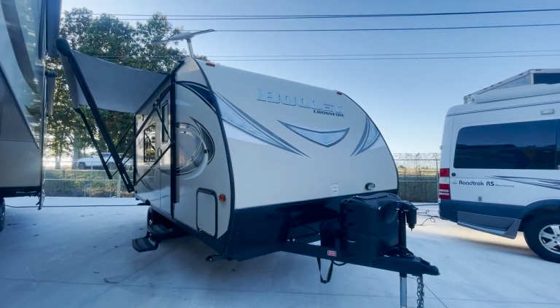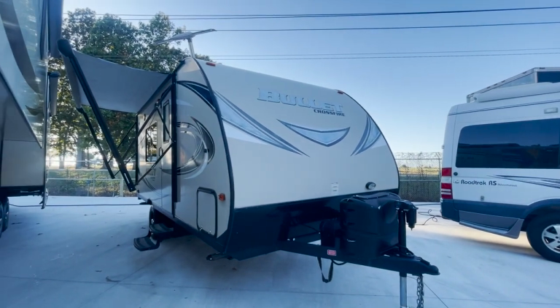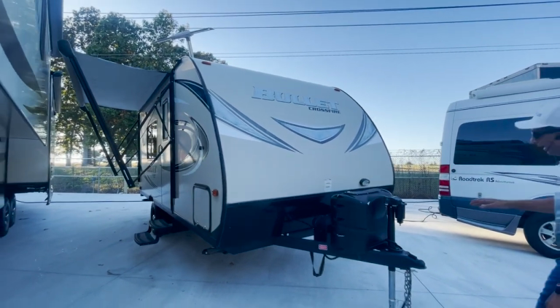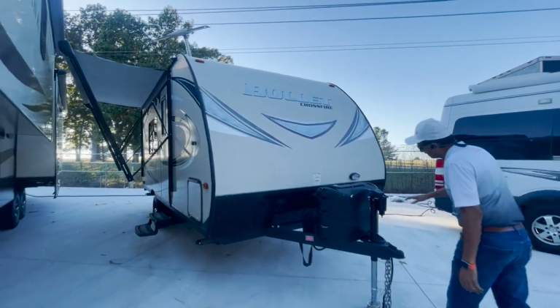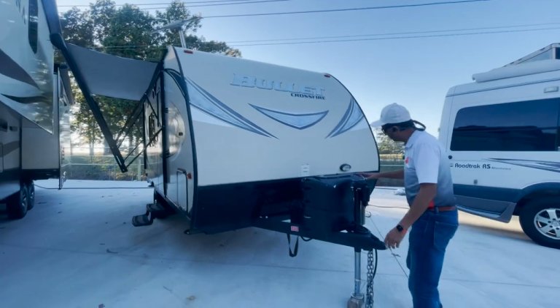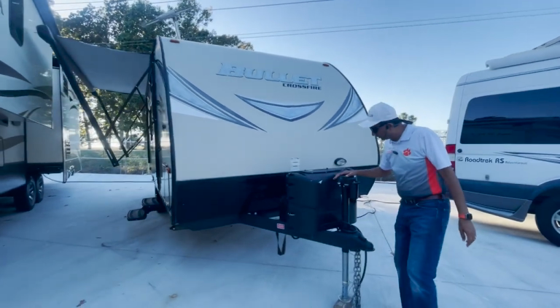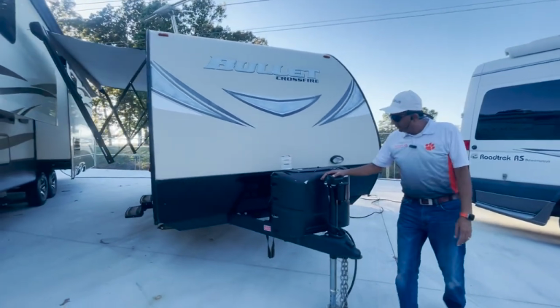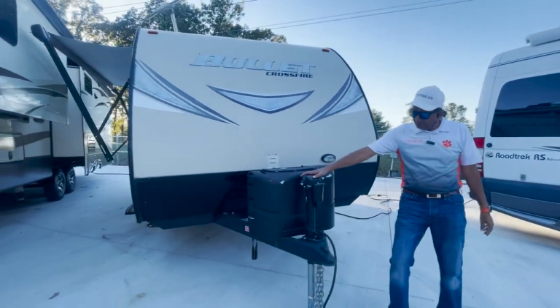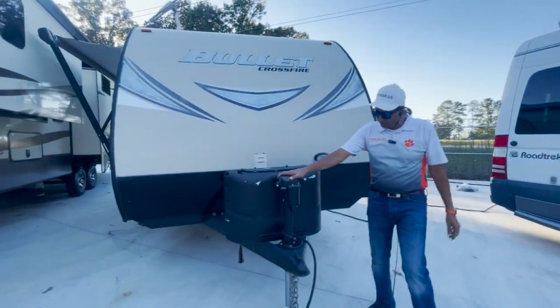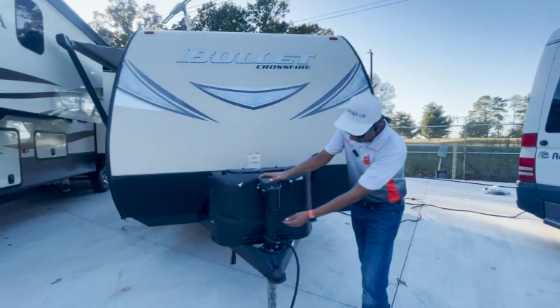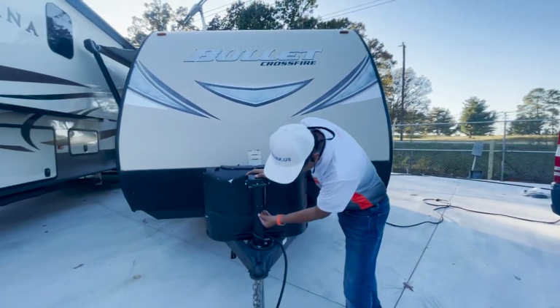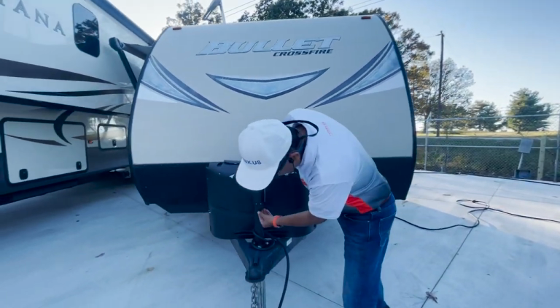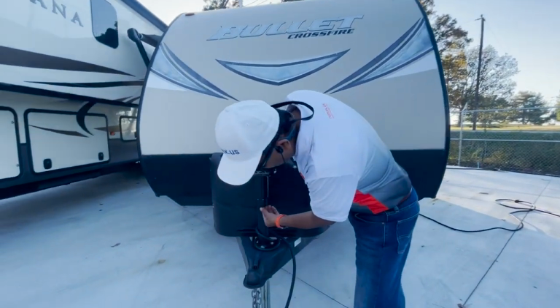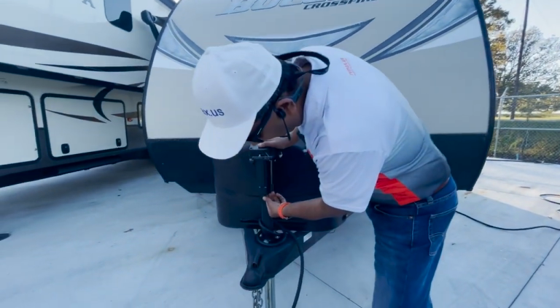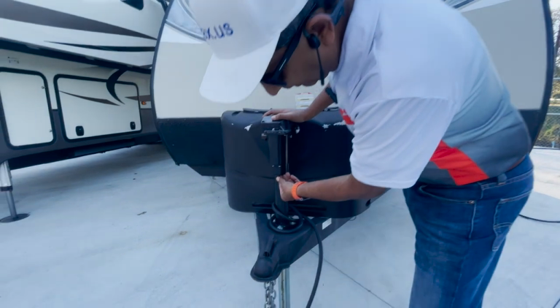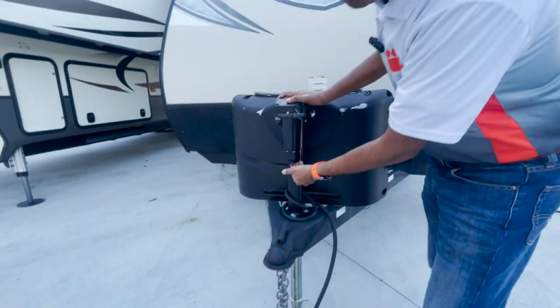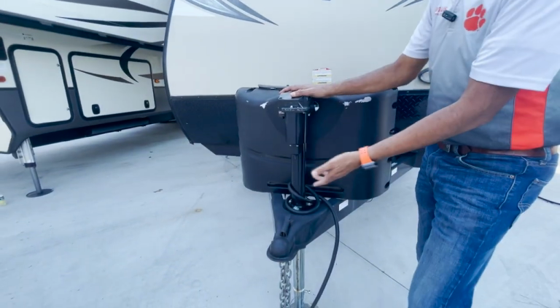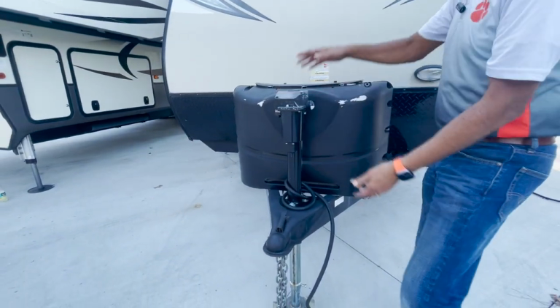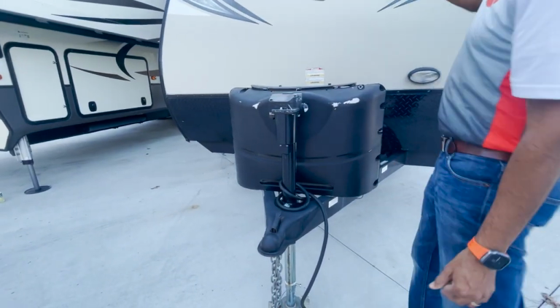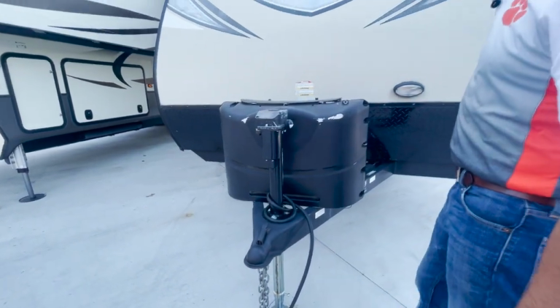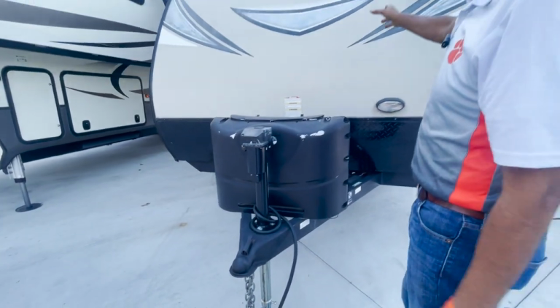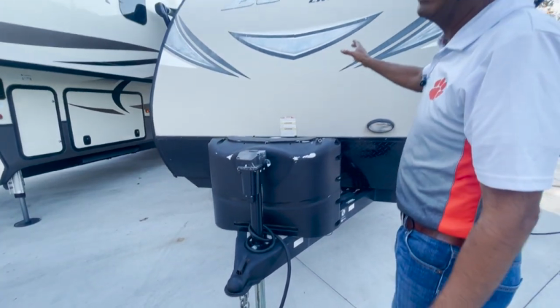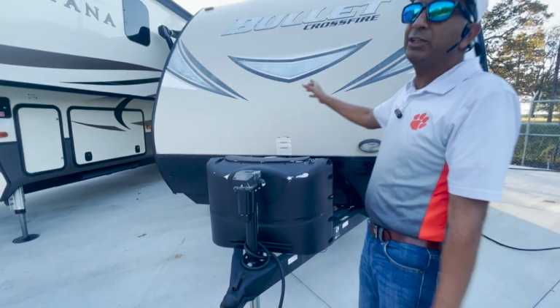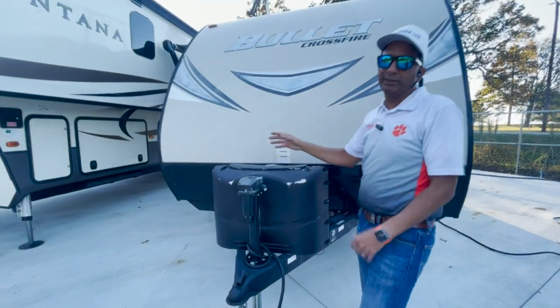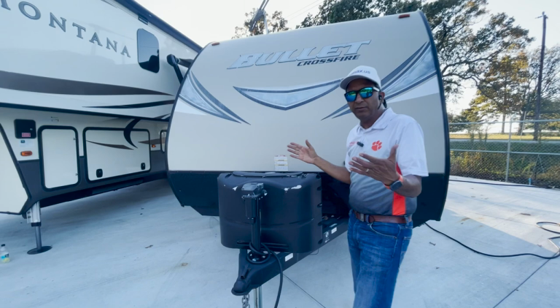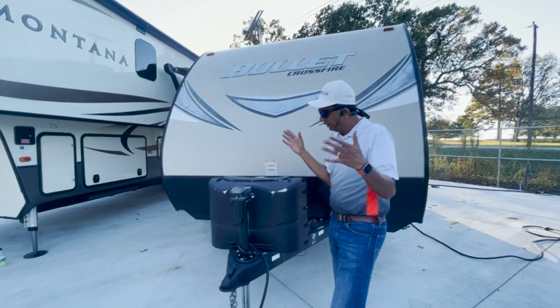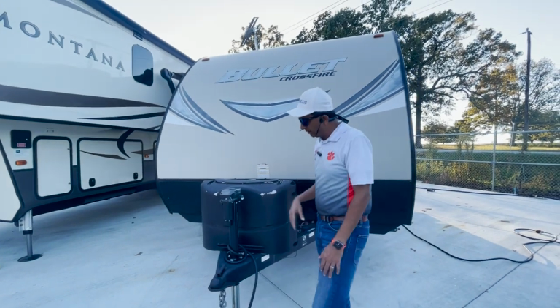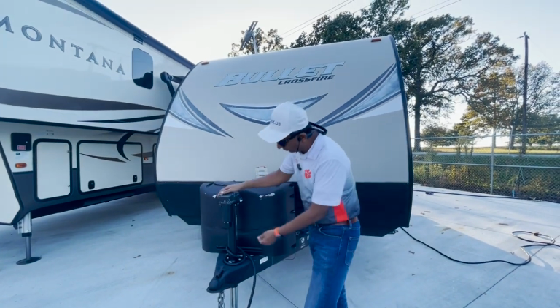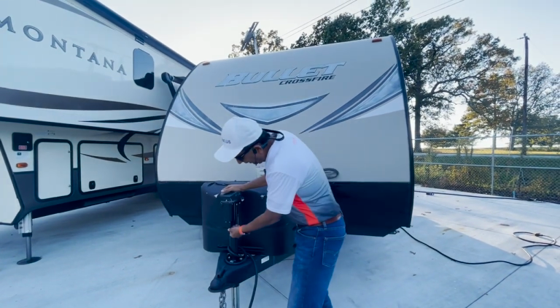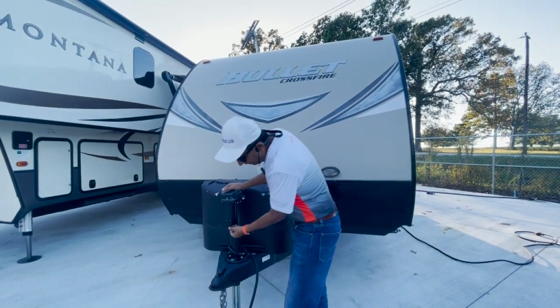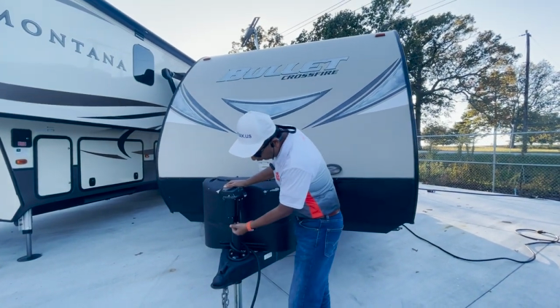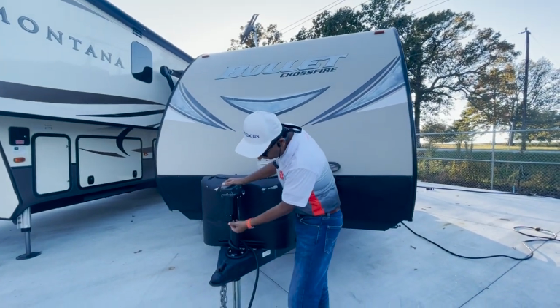So let's talk about this trailer. It's a 2016 Bullet Crossfire 1800. It's 18 feet — a little bitty trailer. Lightweight, I think around 4,000 pounds.